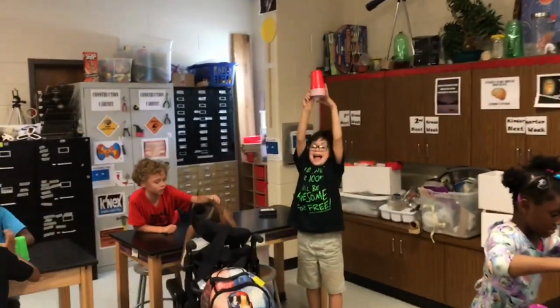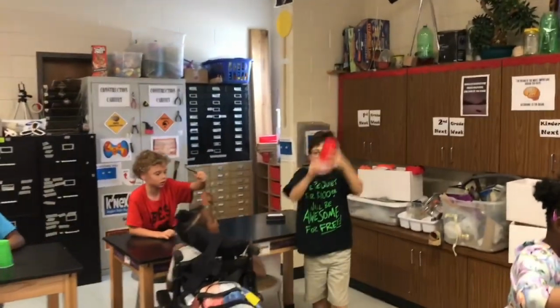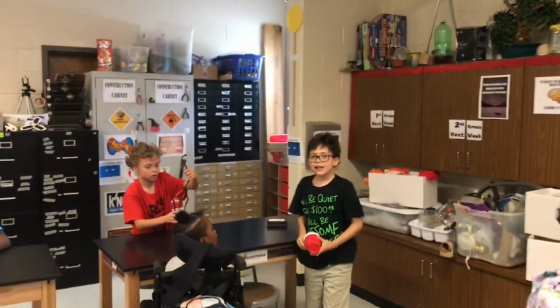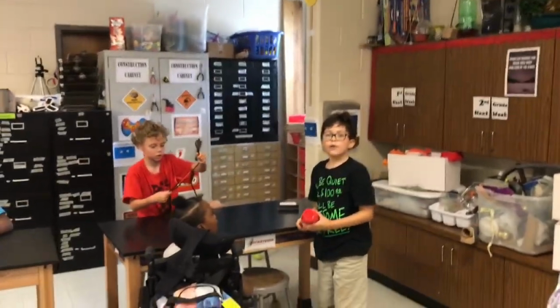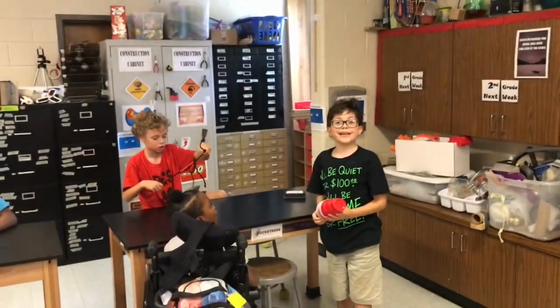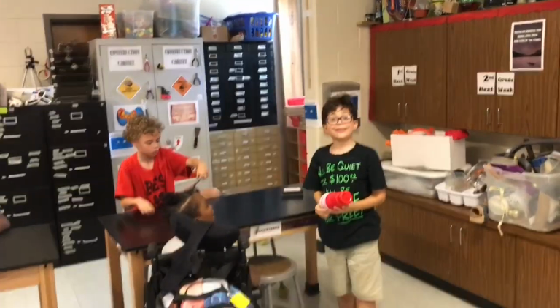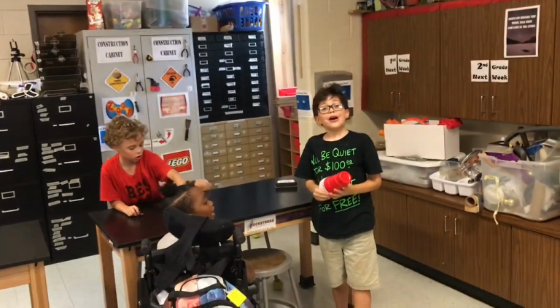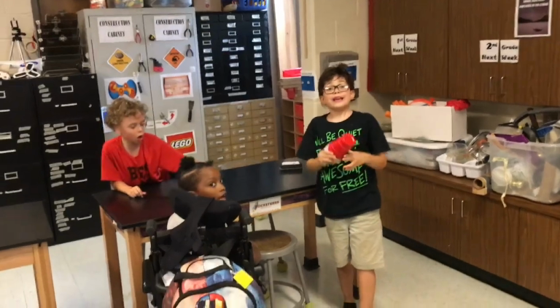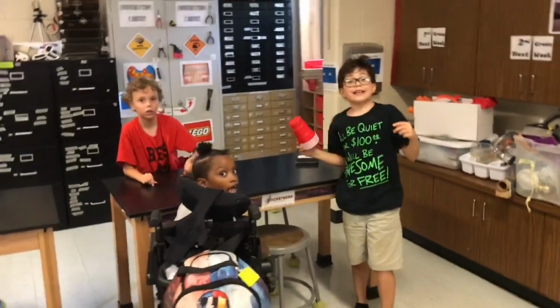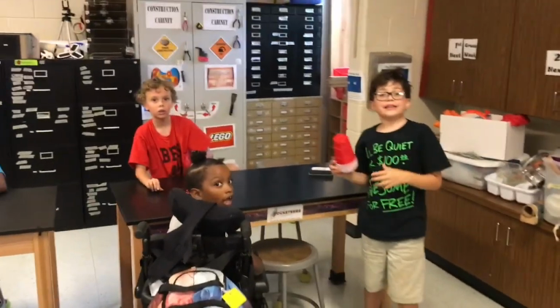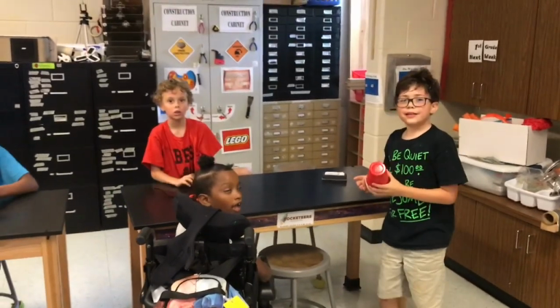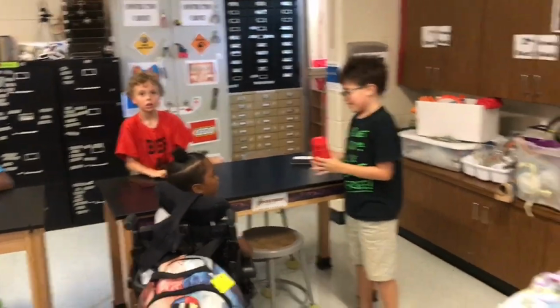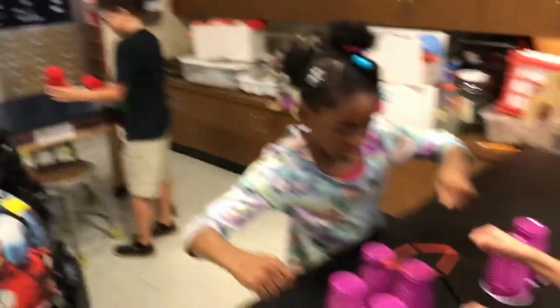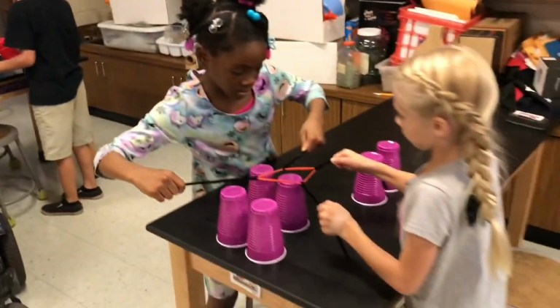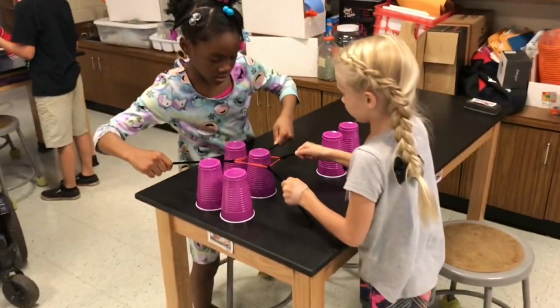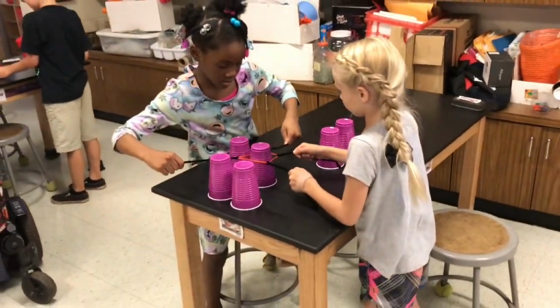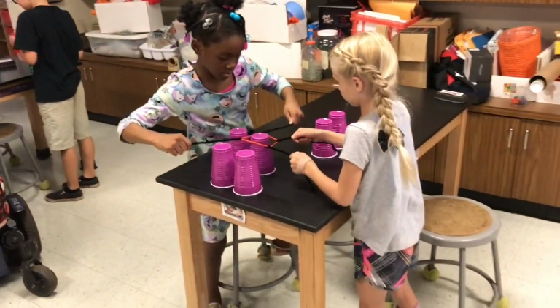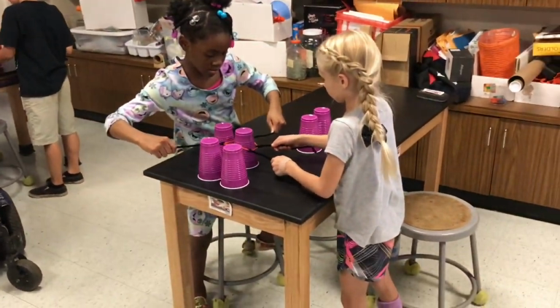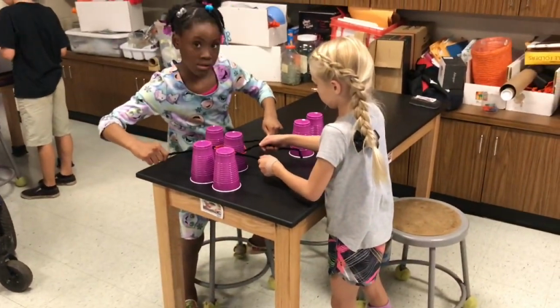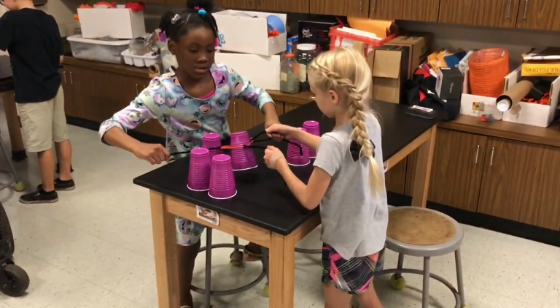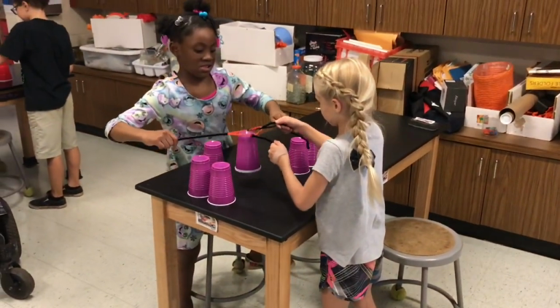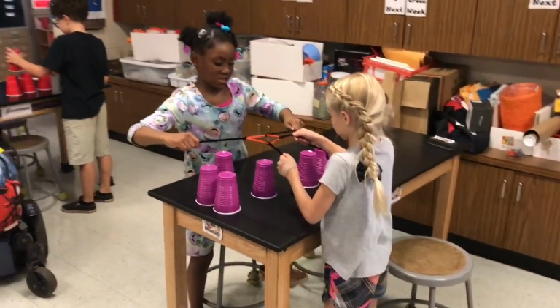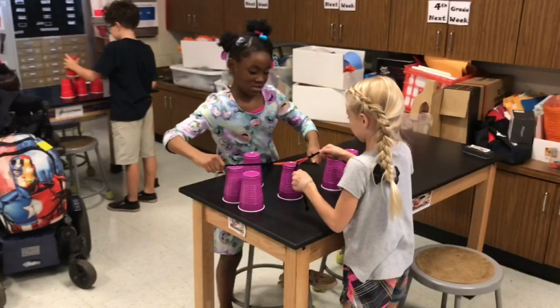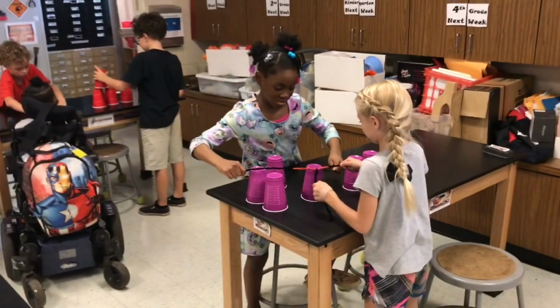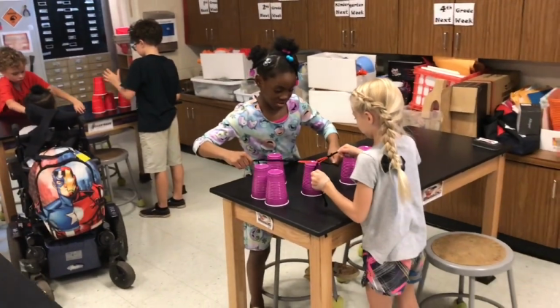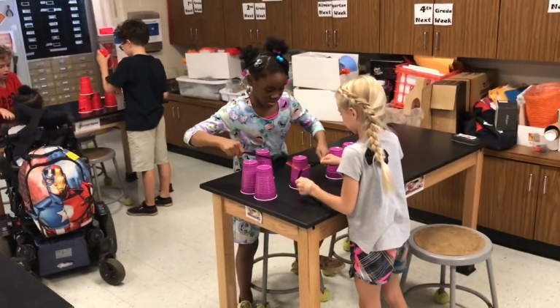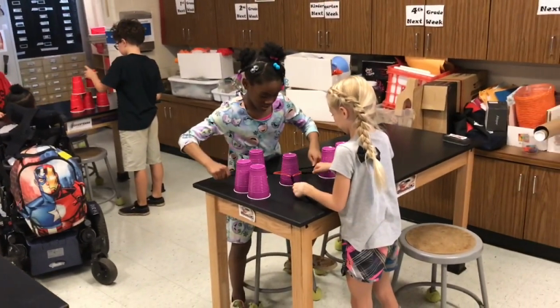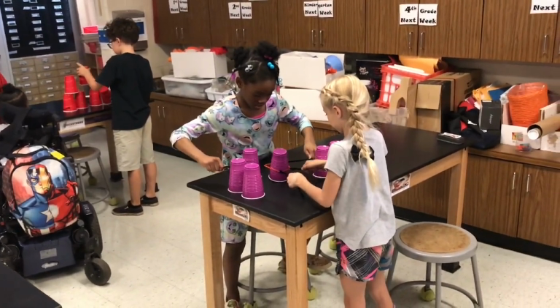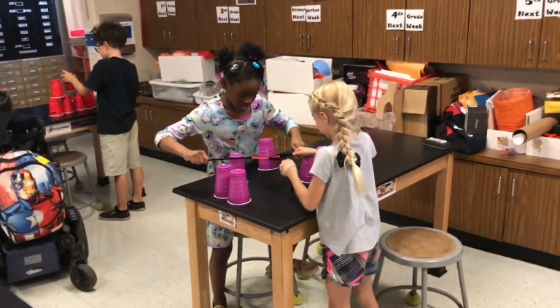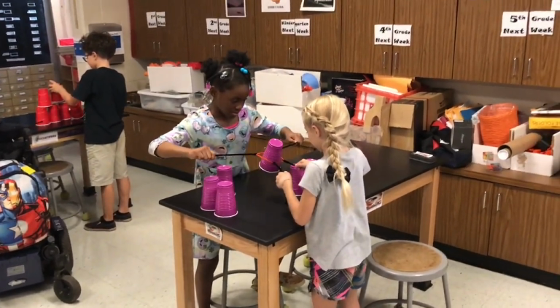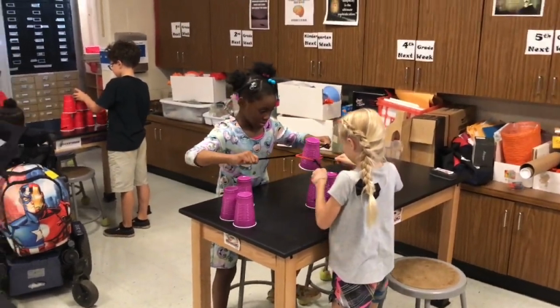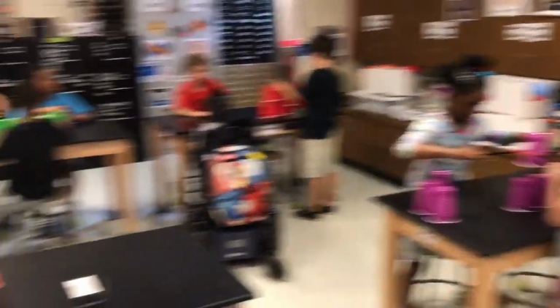Now build a tower with your quadrupus. There you go. Good job, girls — teamwork. Try again. There you go. Good problem solving. Can you go lower? Nice, guys. Good job.